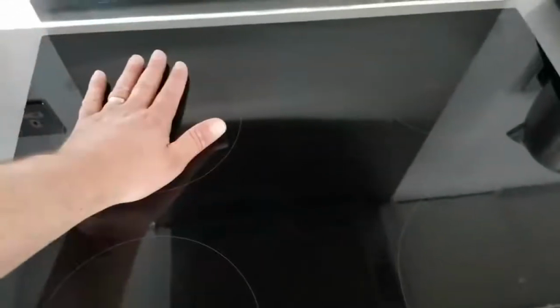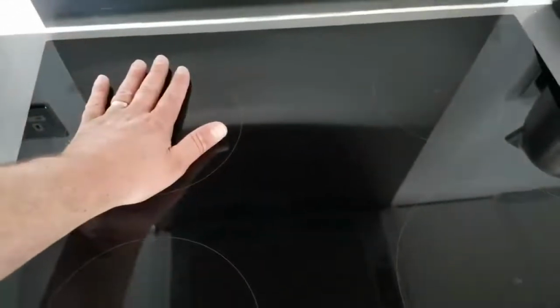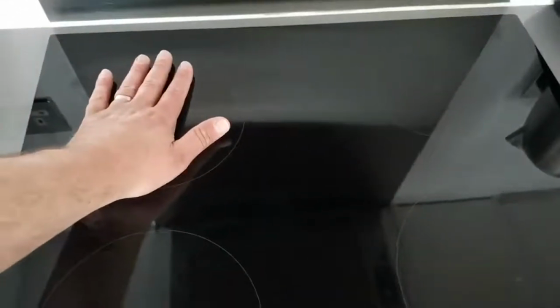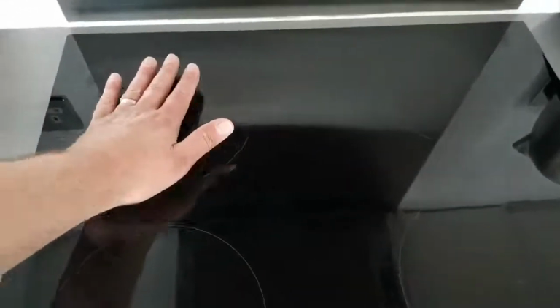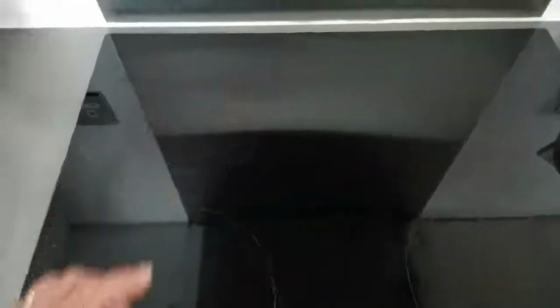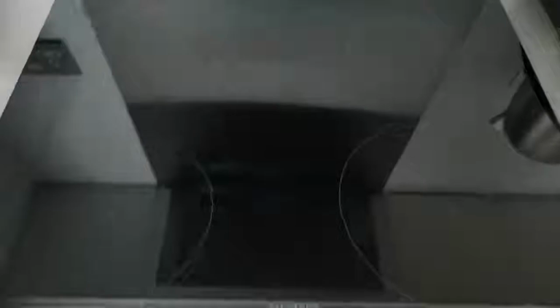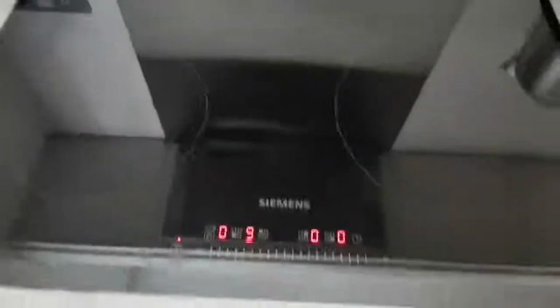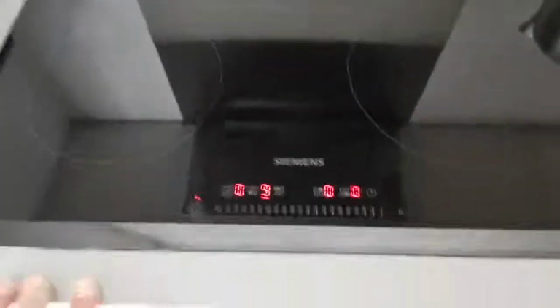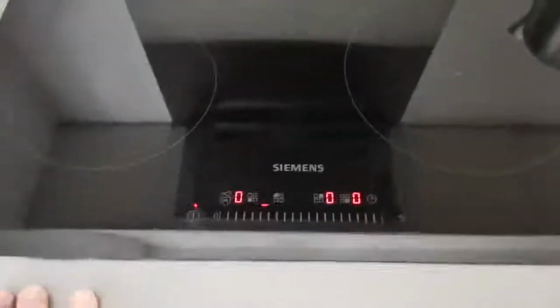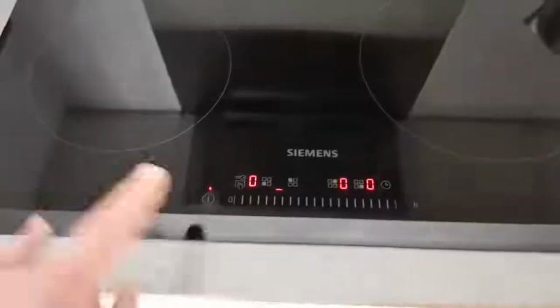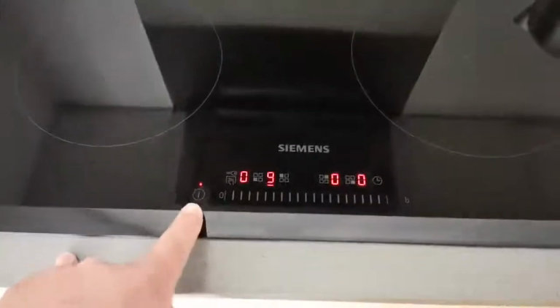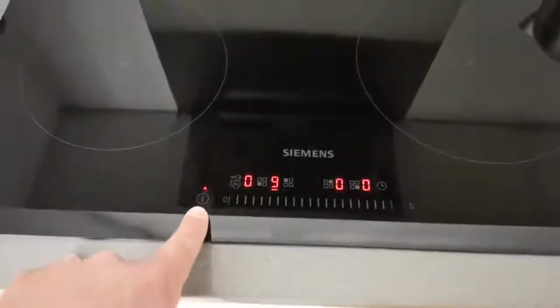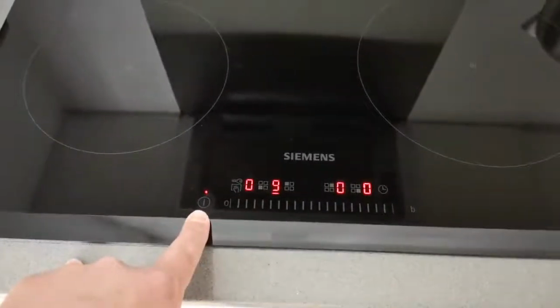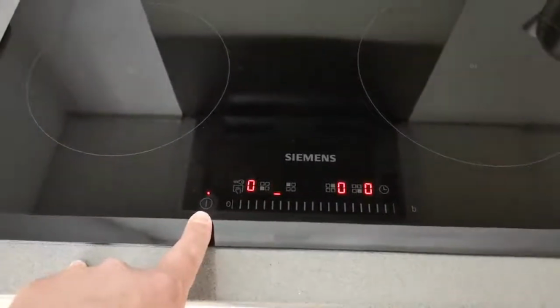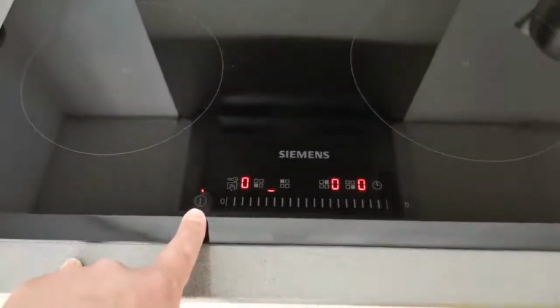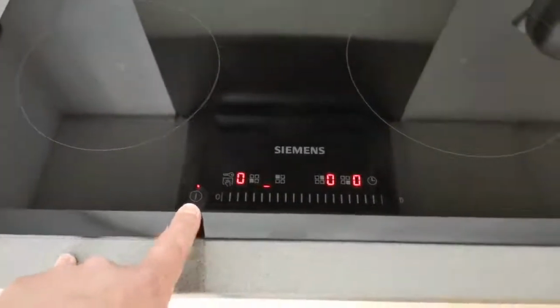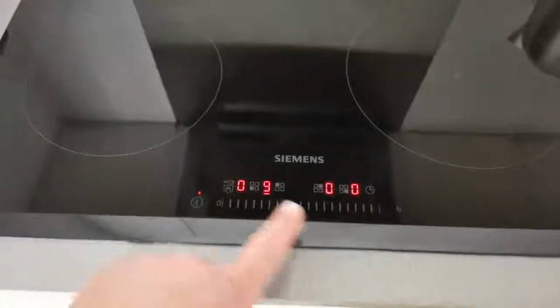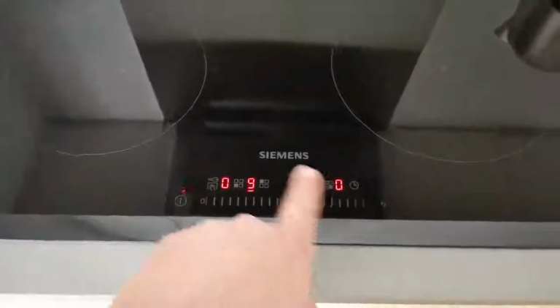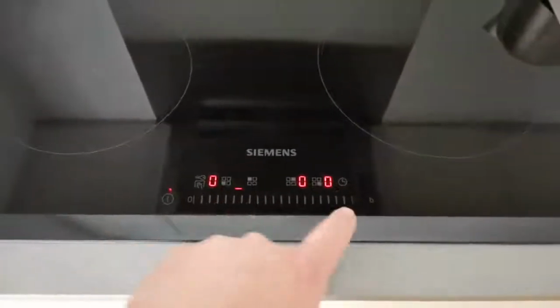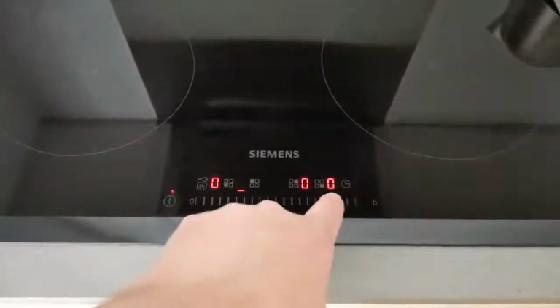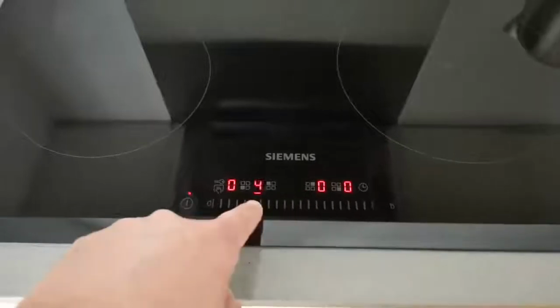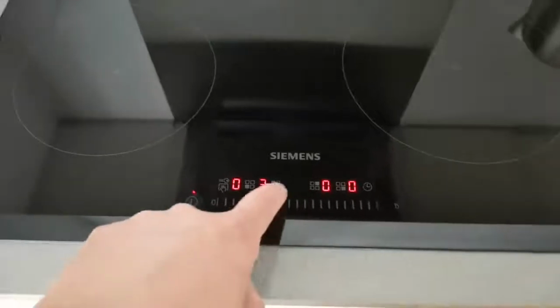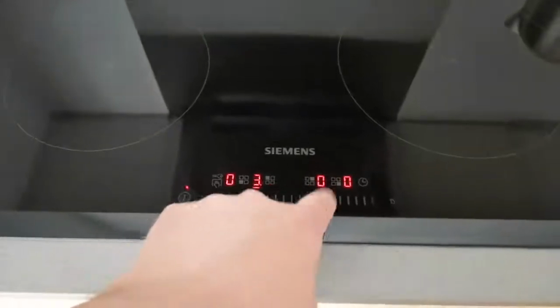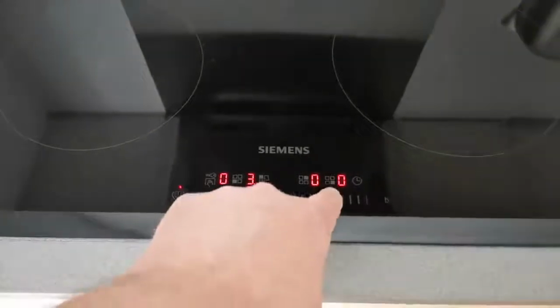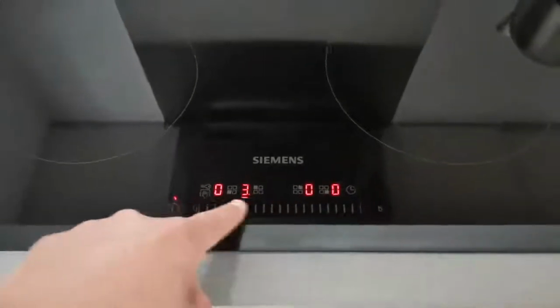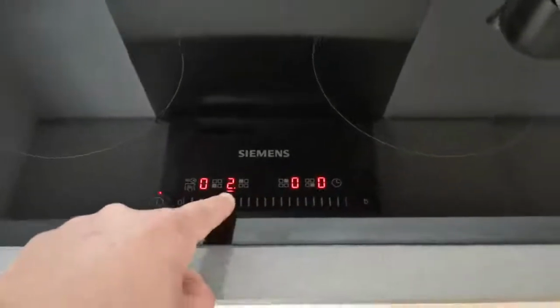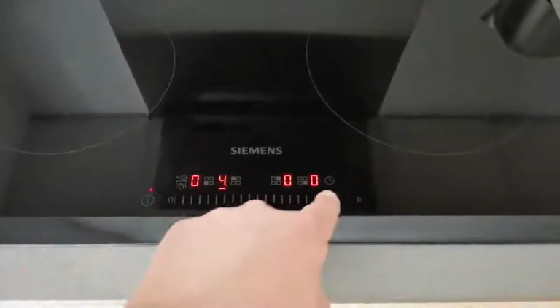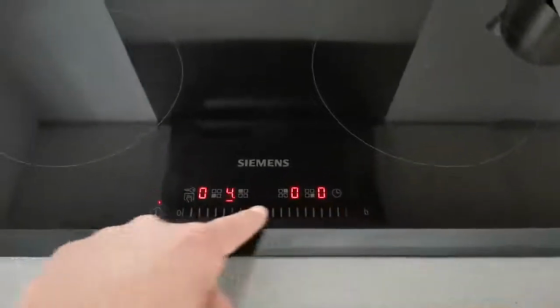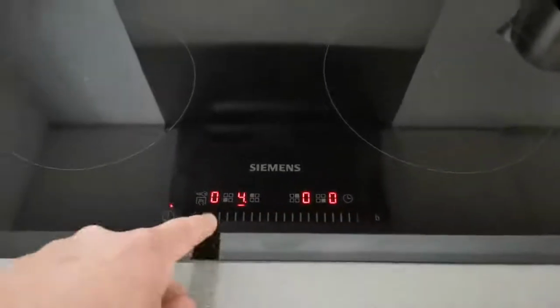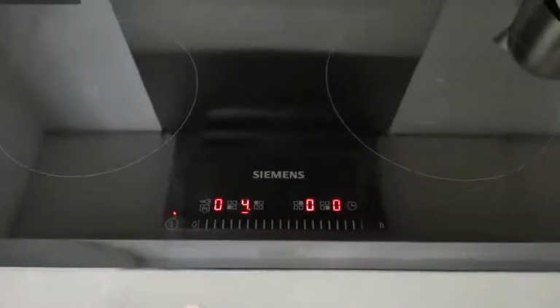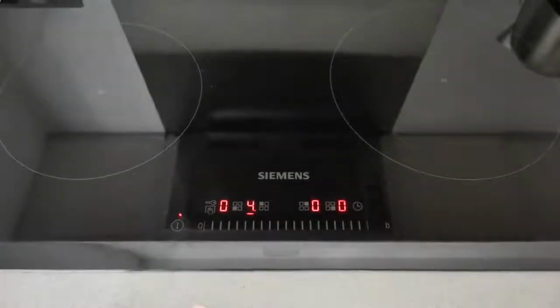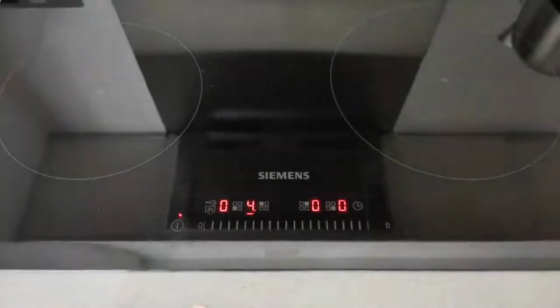Once you finish using the device, simply press the power button. If you want to adjust the temperature at any time, you can do so using the controls here.